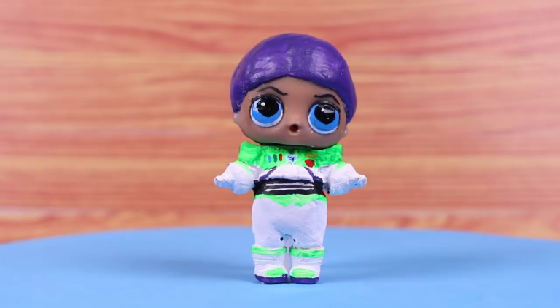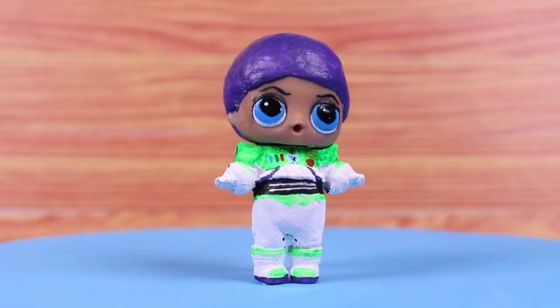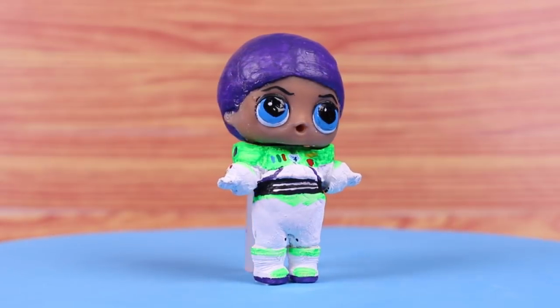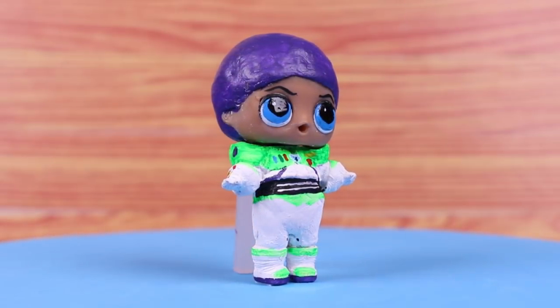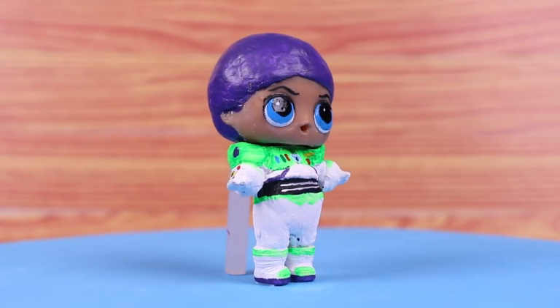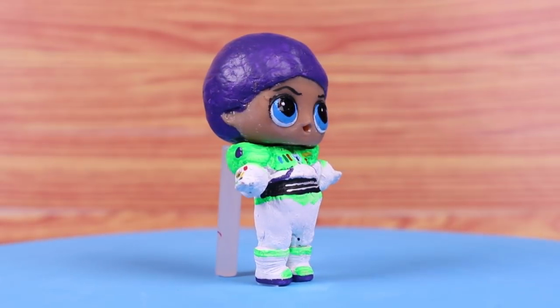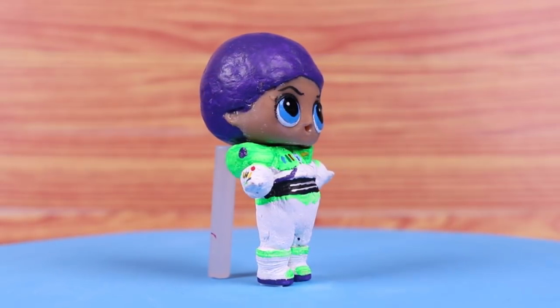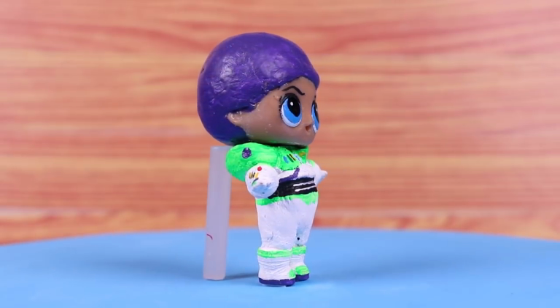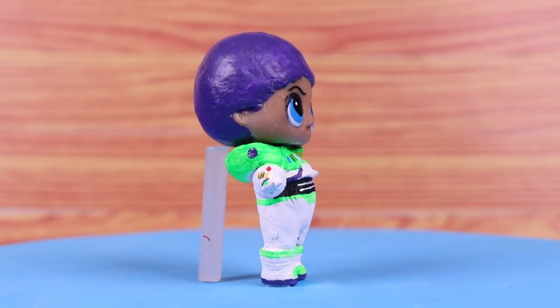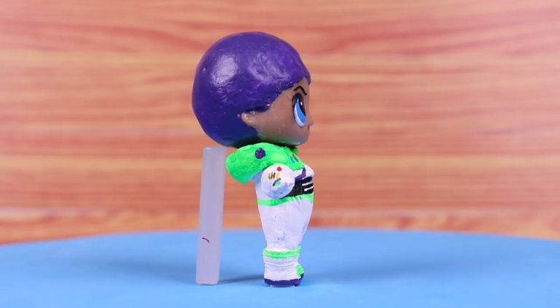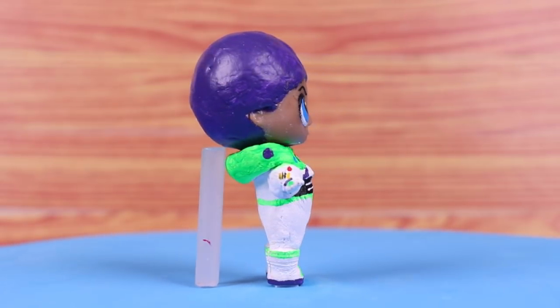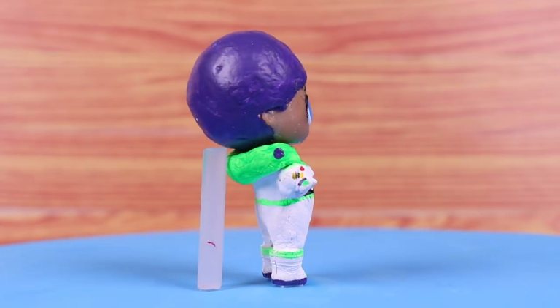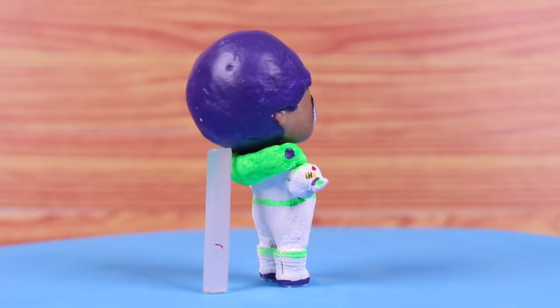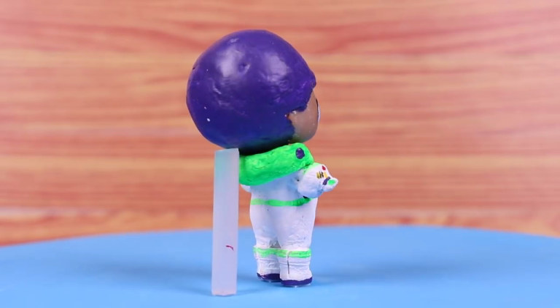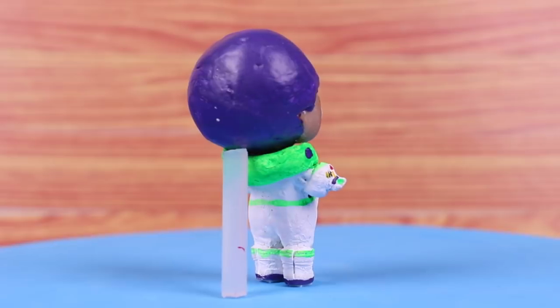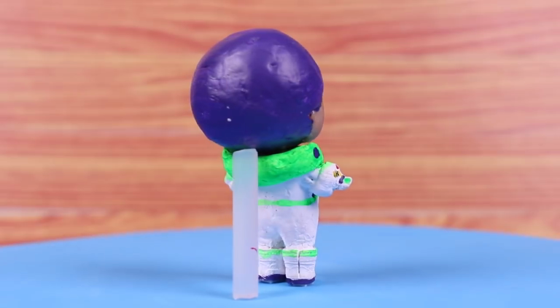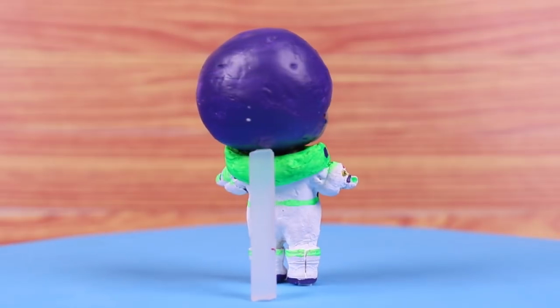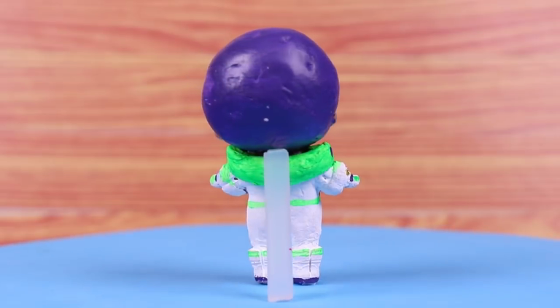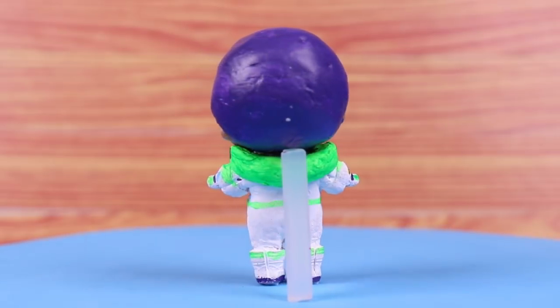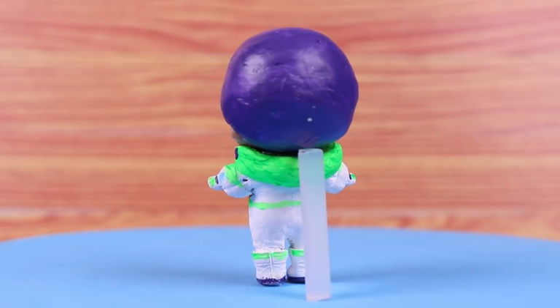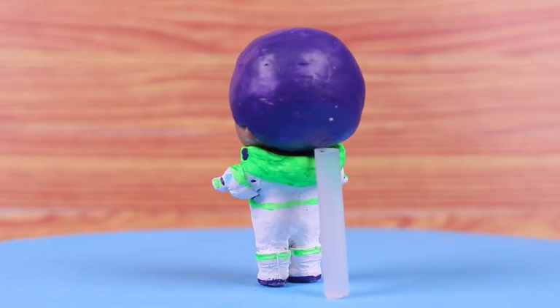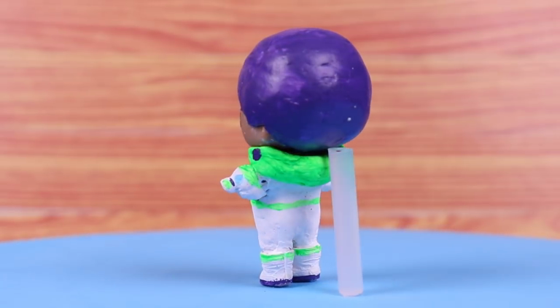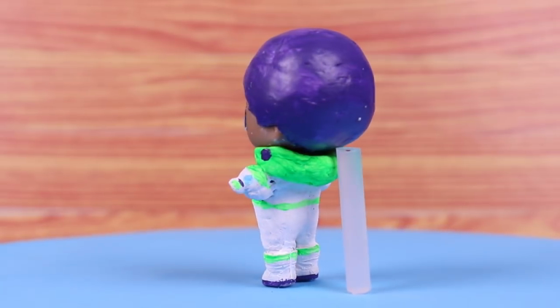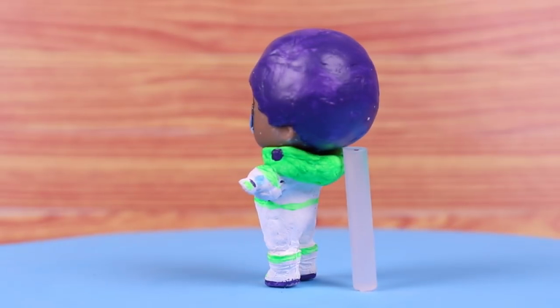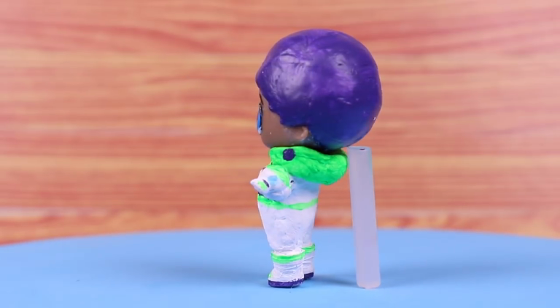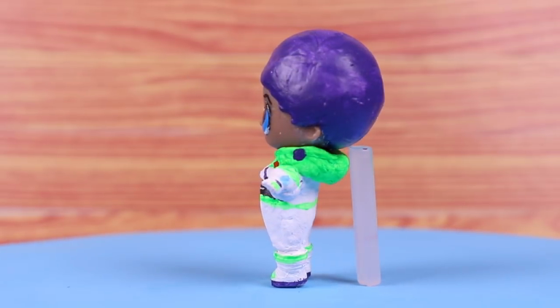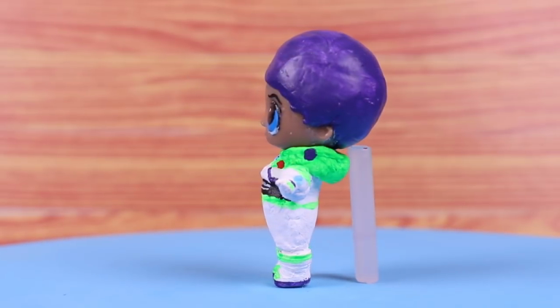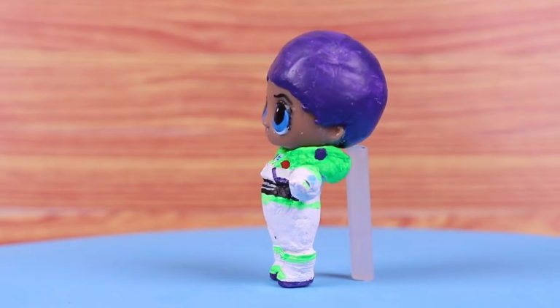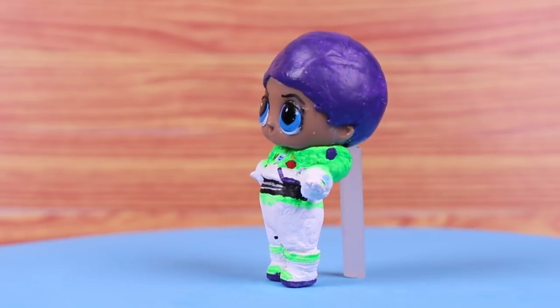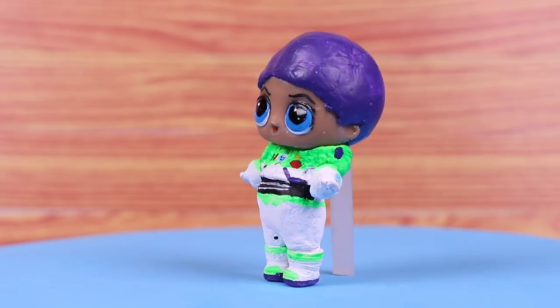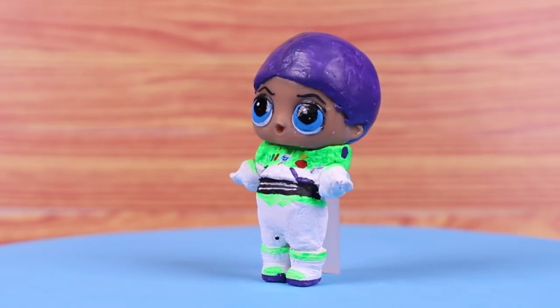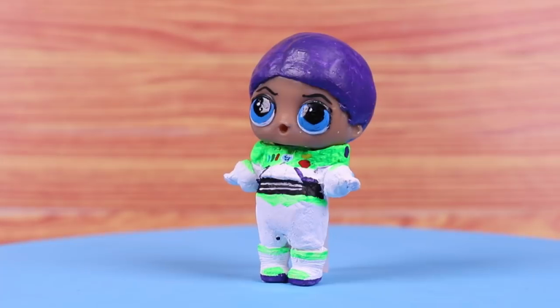And we're done costuming our LOL doll into Buzz Lightyear. He looks super cool, don't you think? I think we did a great job modeling and painting his spacesuit. It looks awesome!